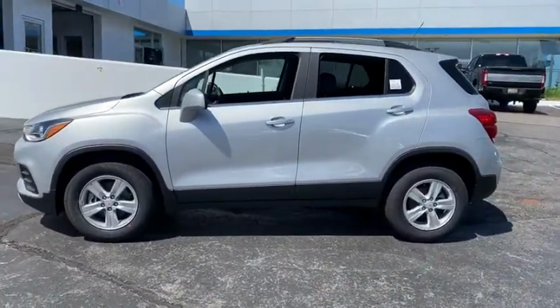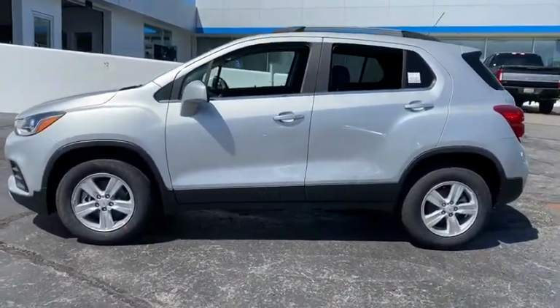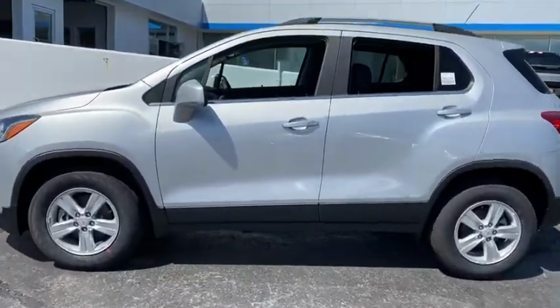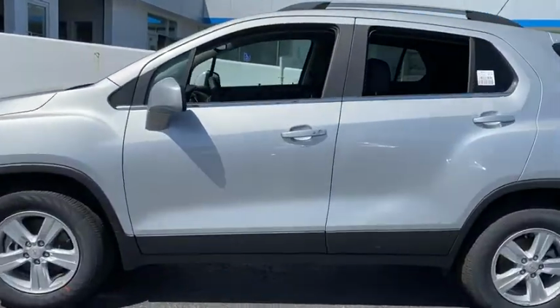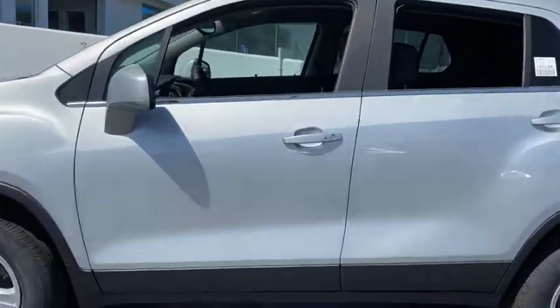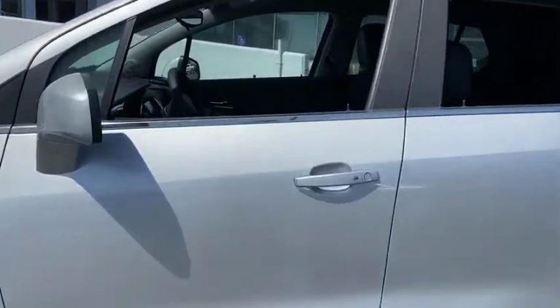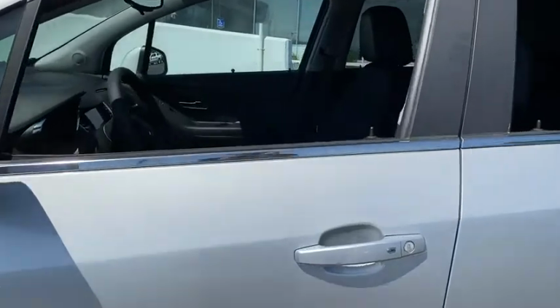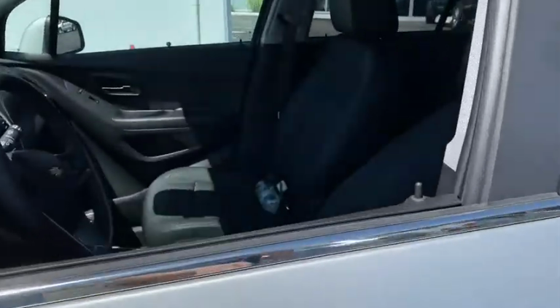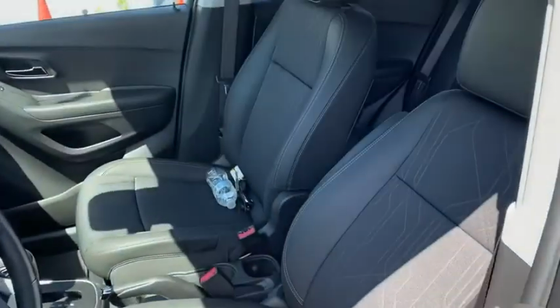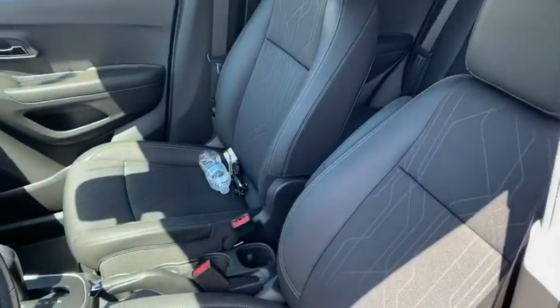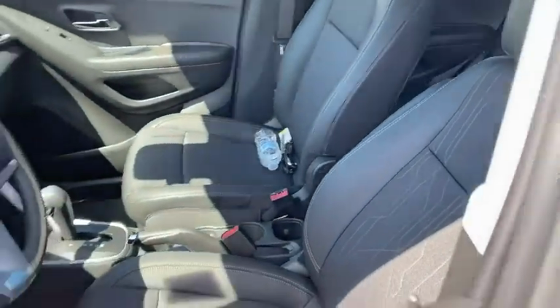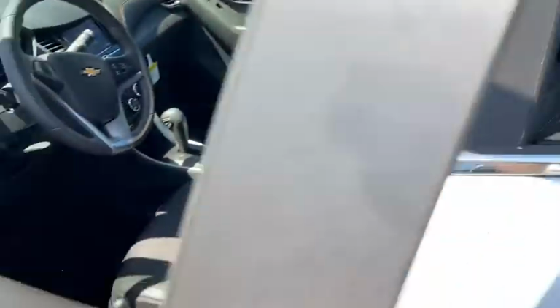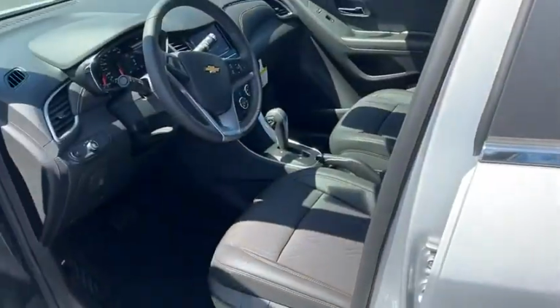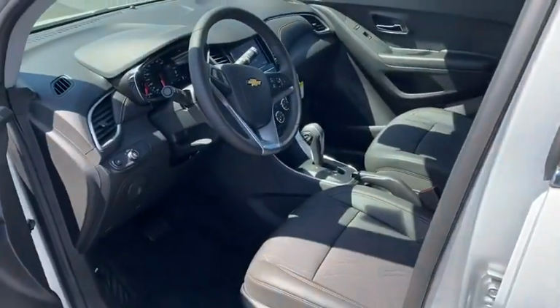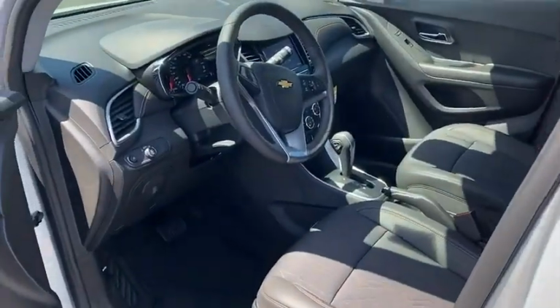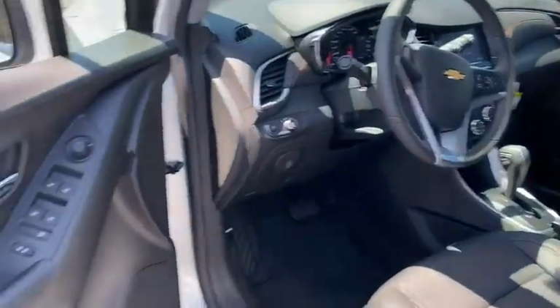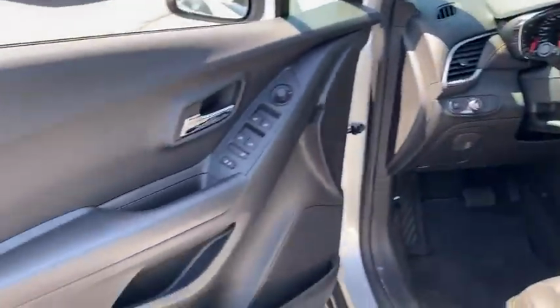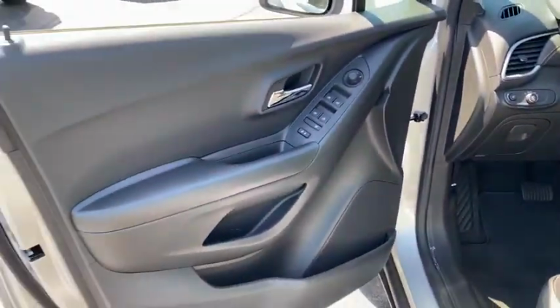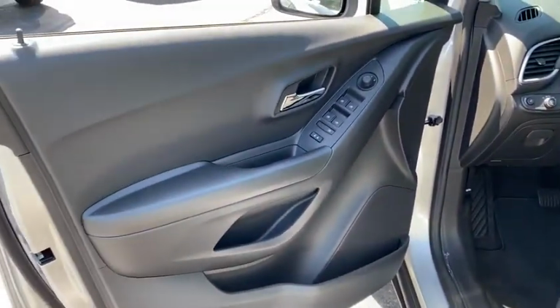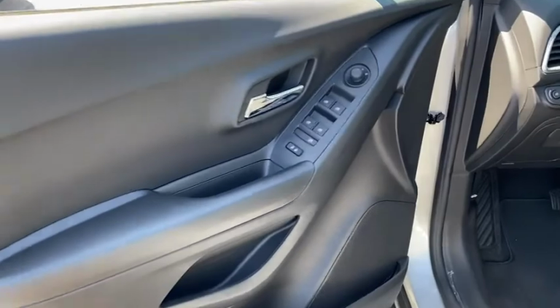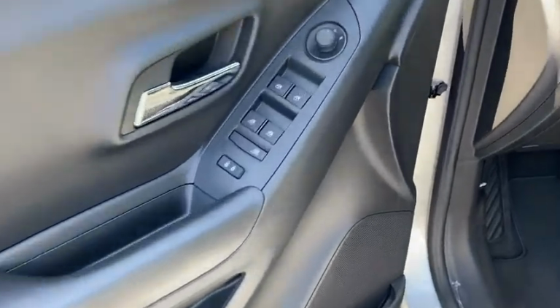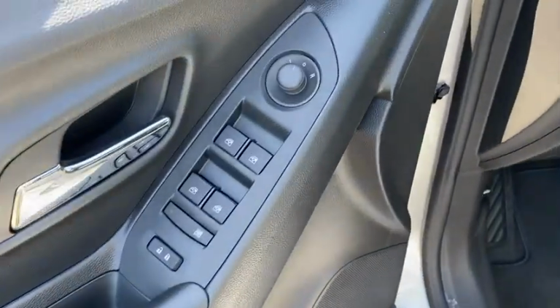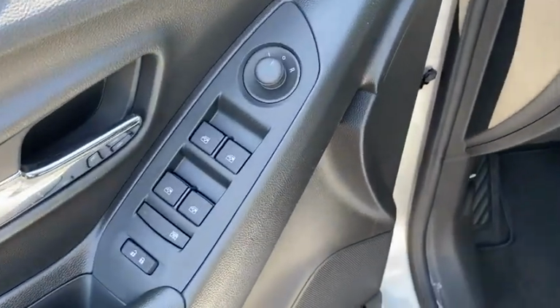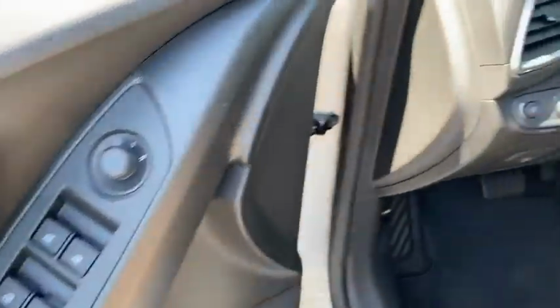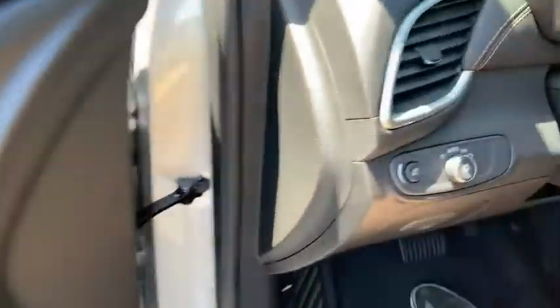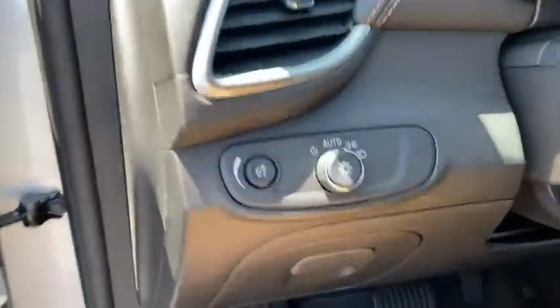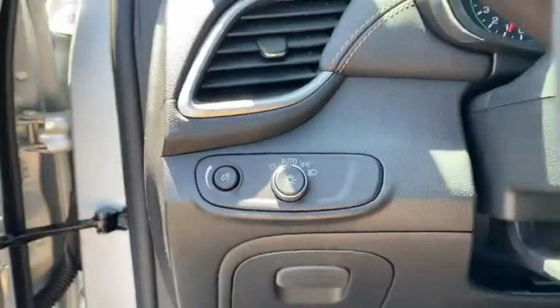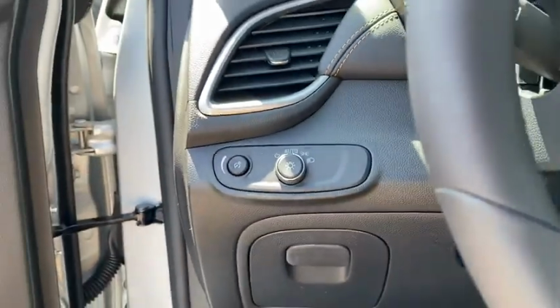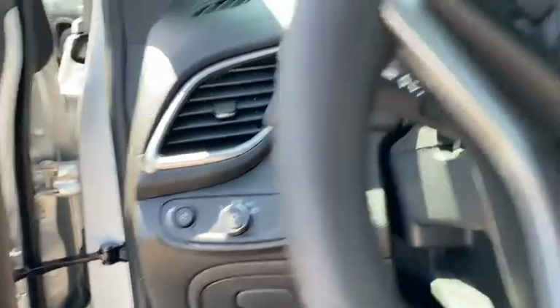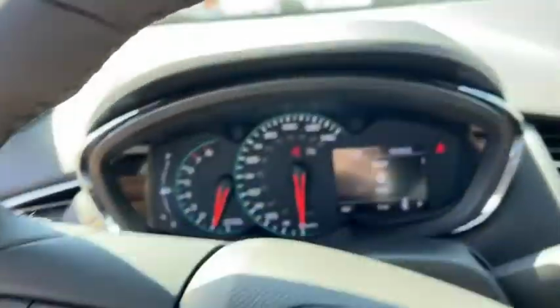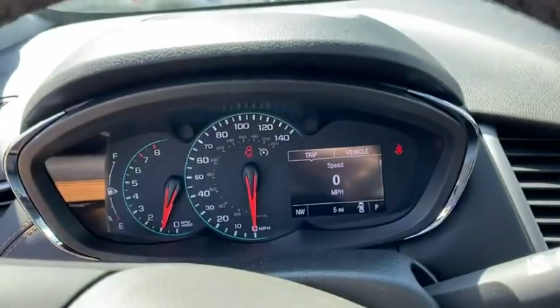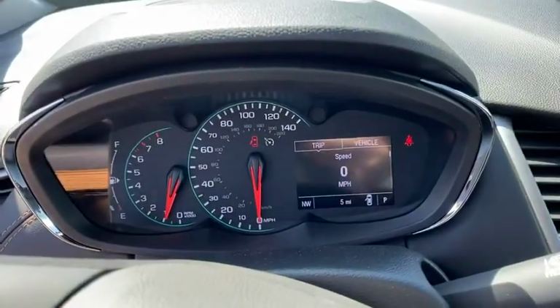Traction control, dual airbags, alloy wheels, power steering, four-wheel disc brakes, keyless start, electronic stability control, power windows, compass, security system, rear window defroster.